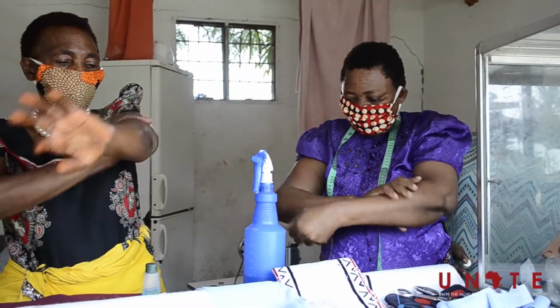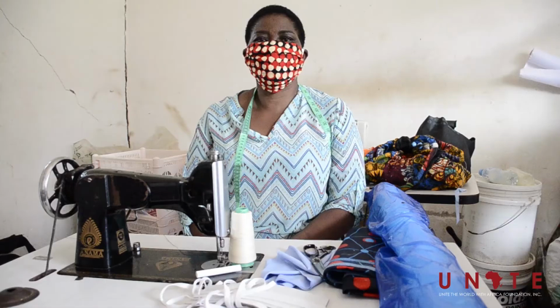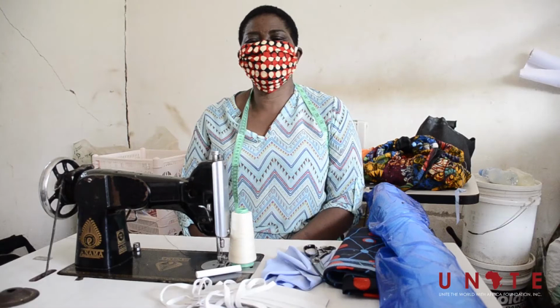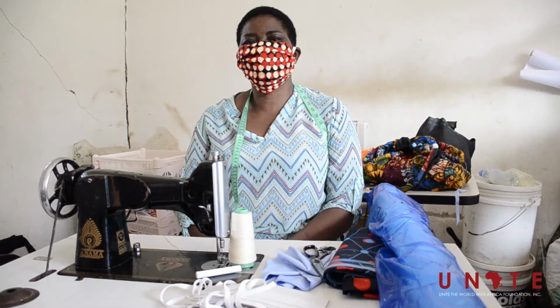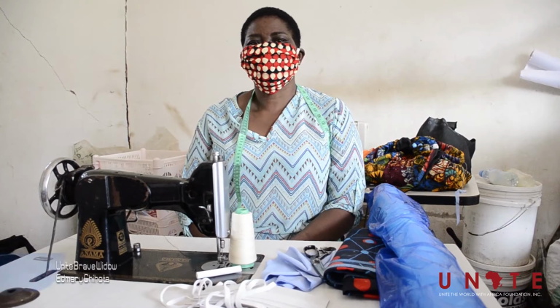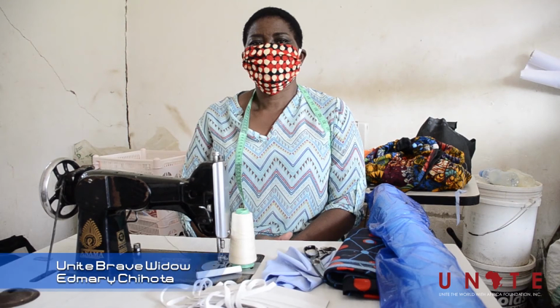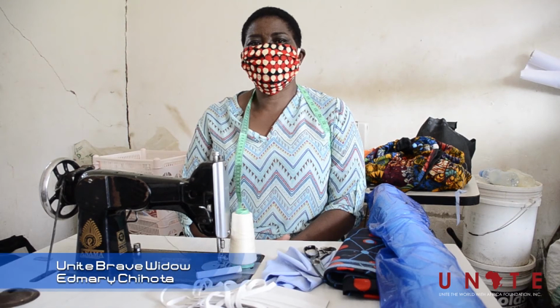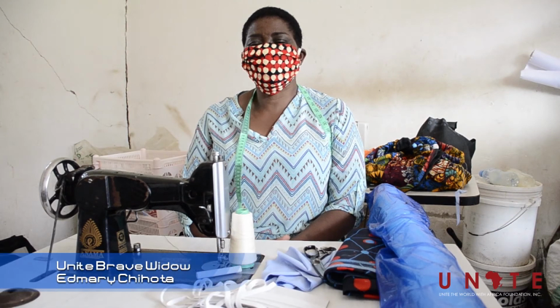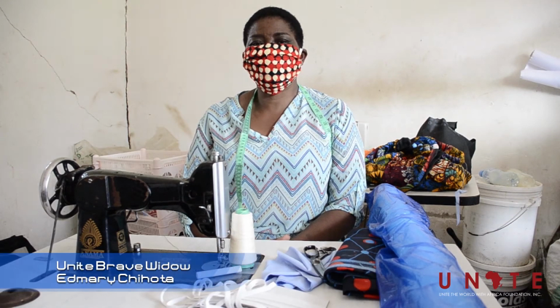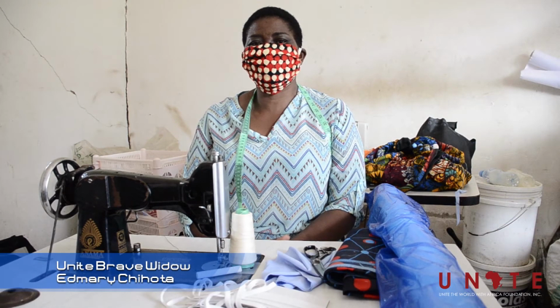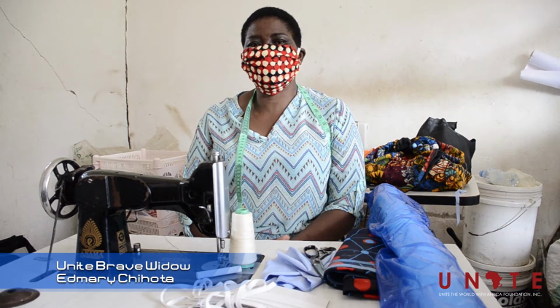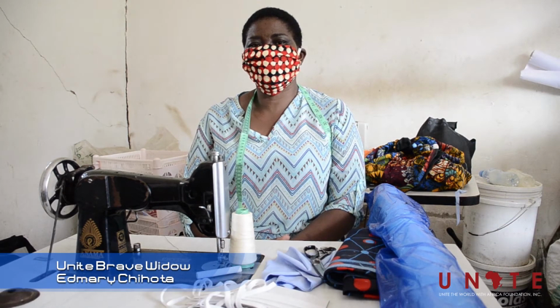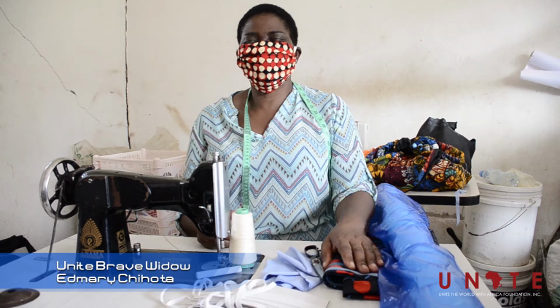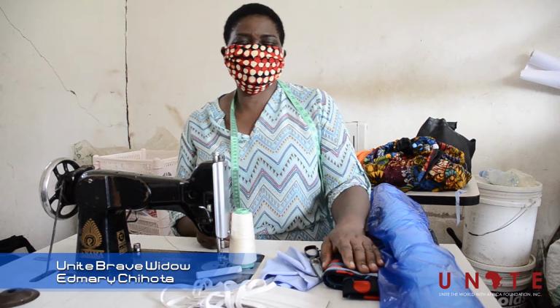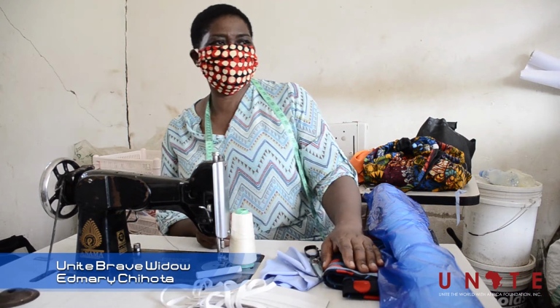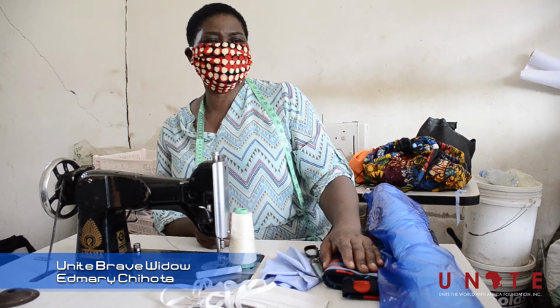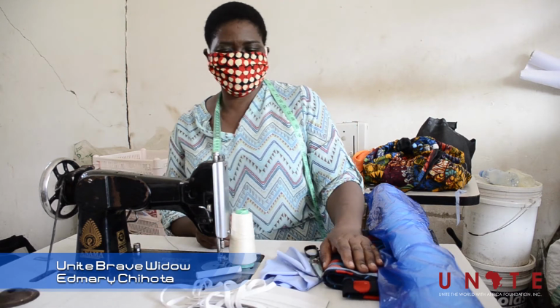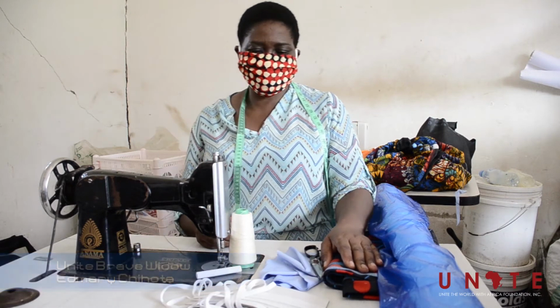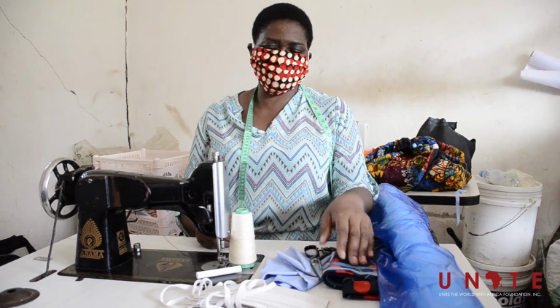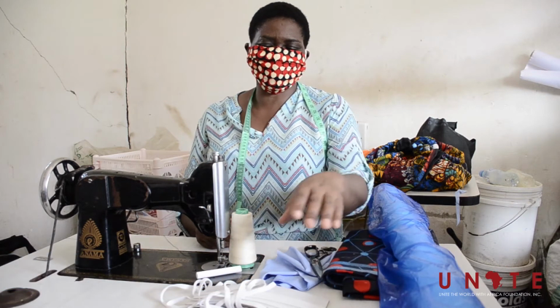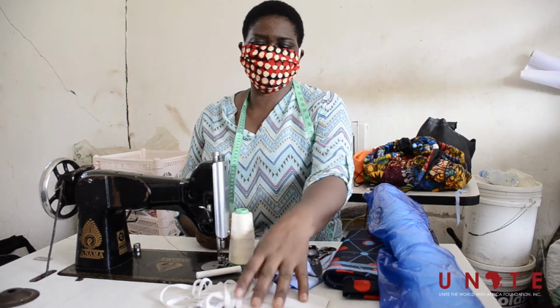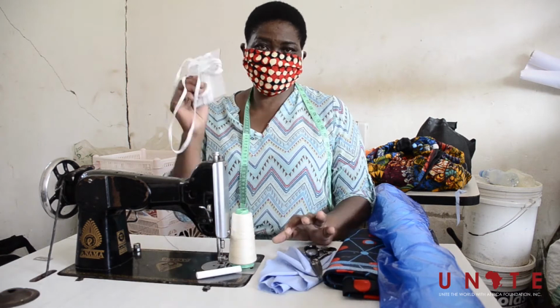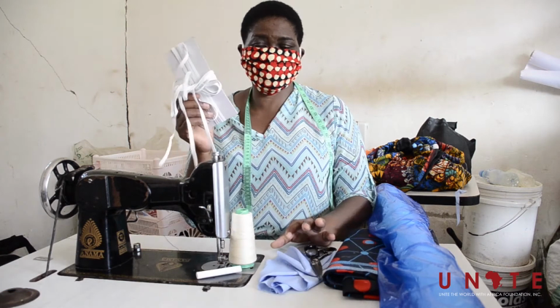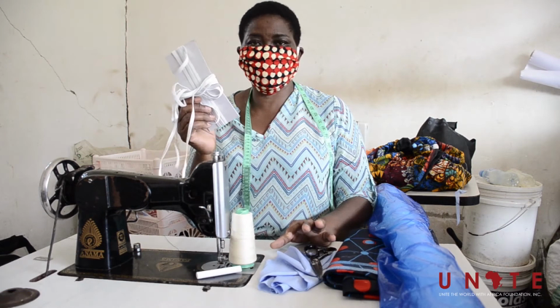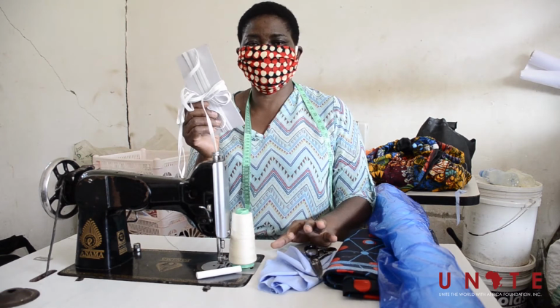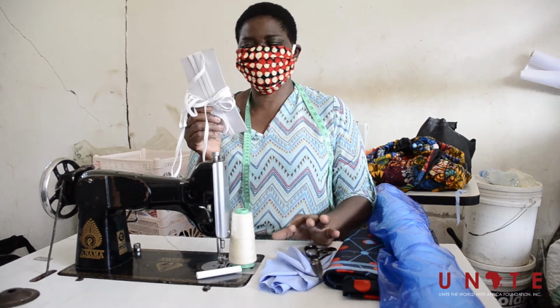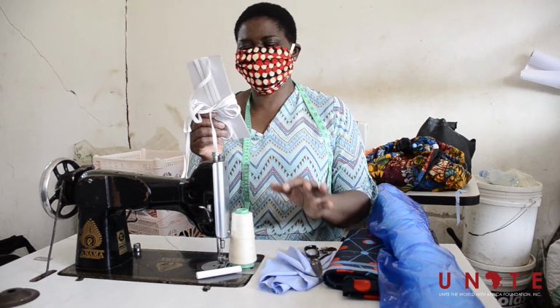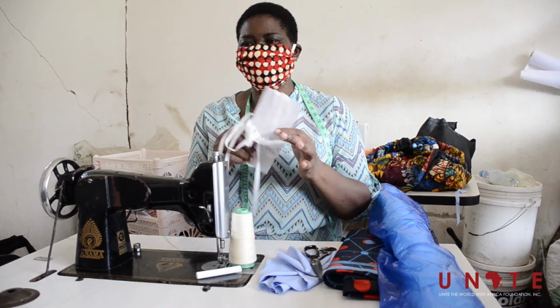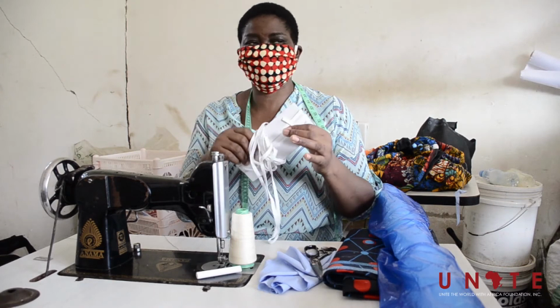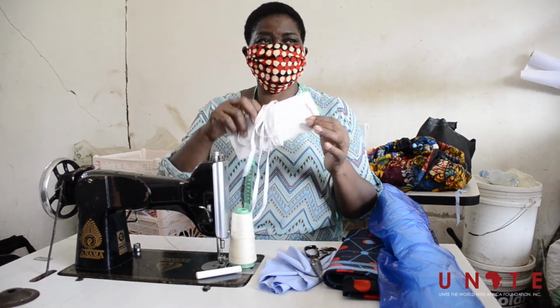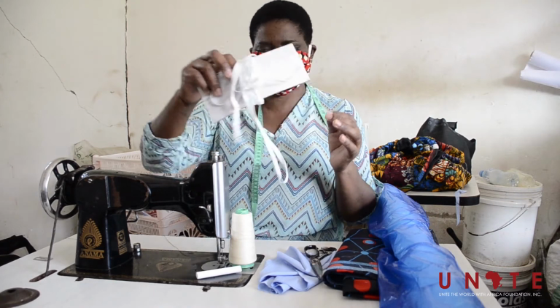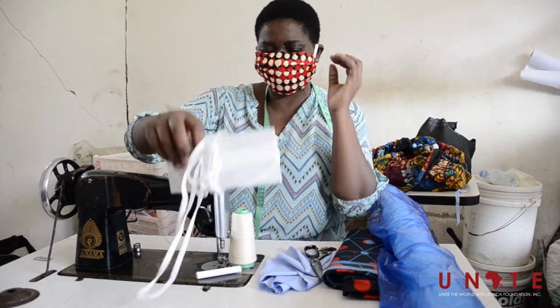Hello, we are United Brave Nido. We are using this material. This is elastic. This elastic we use for balance.